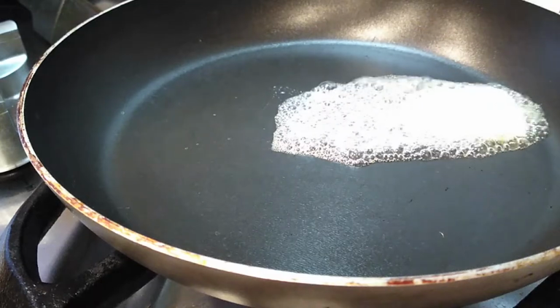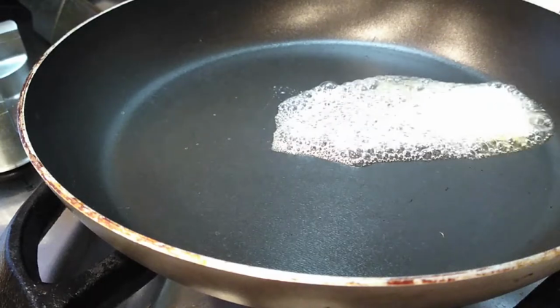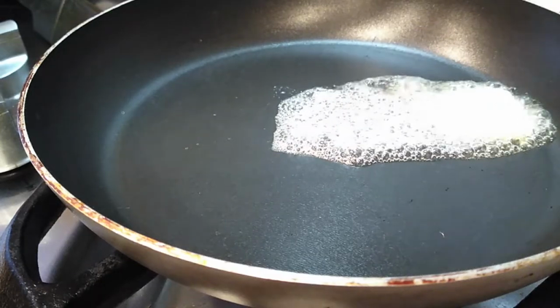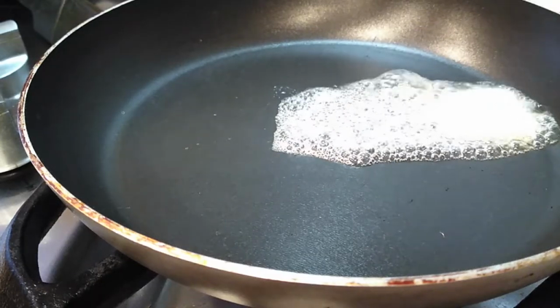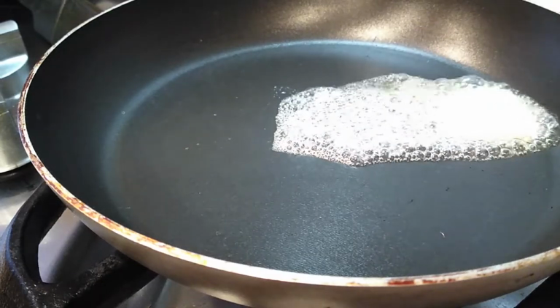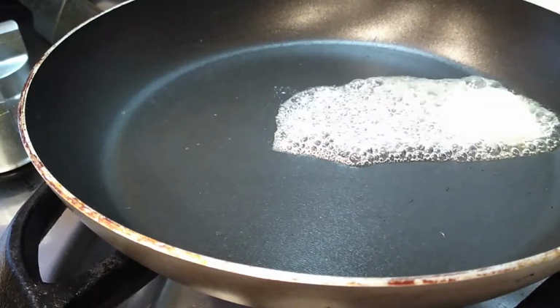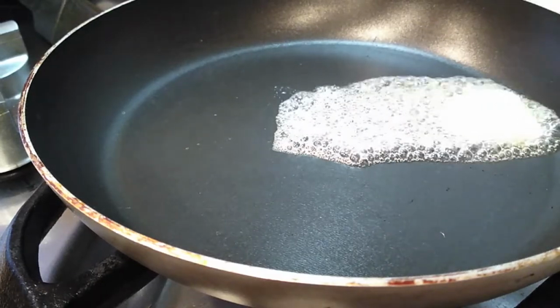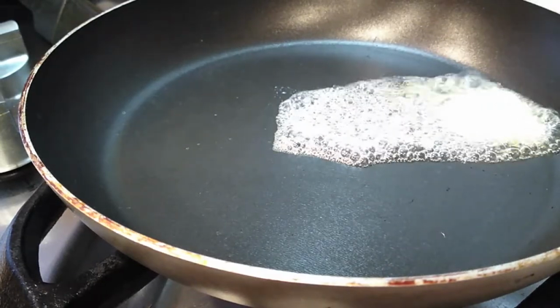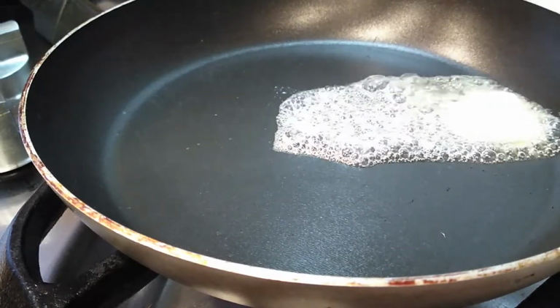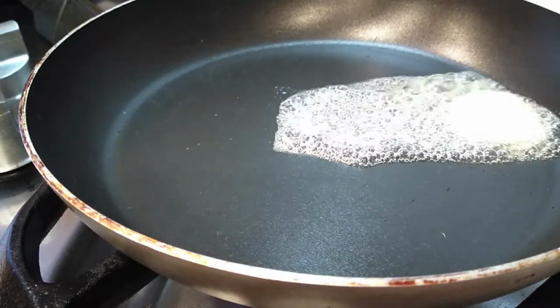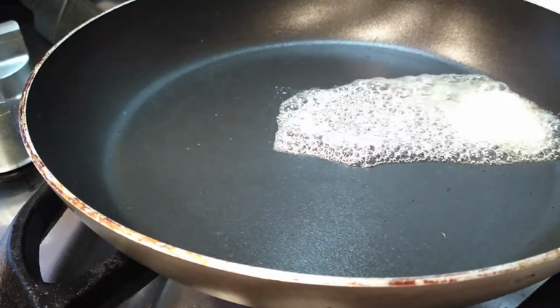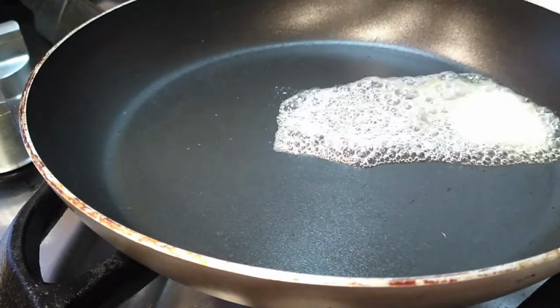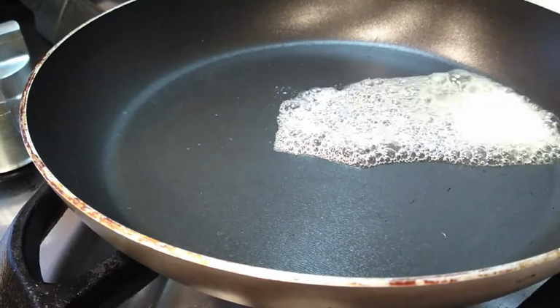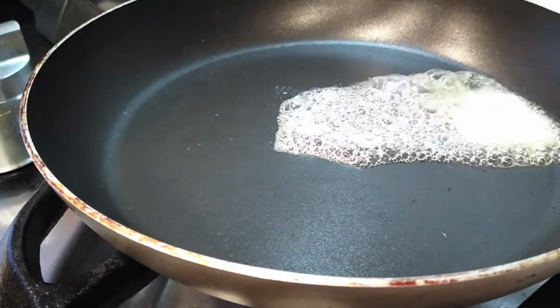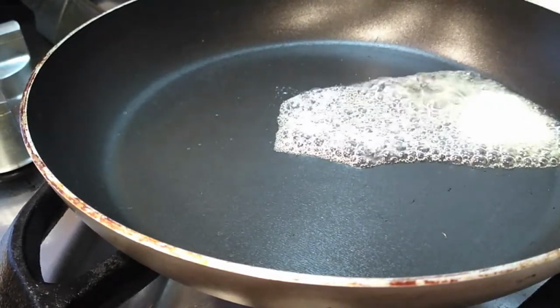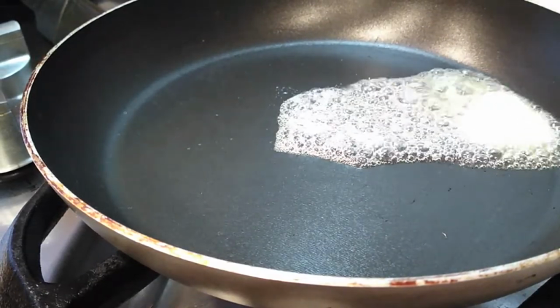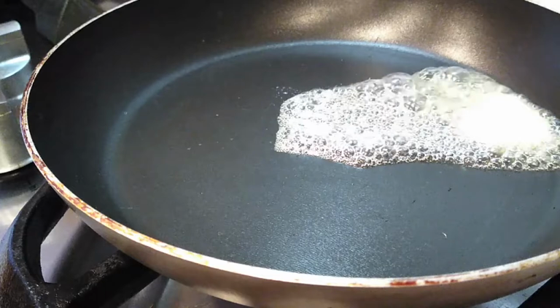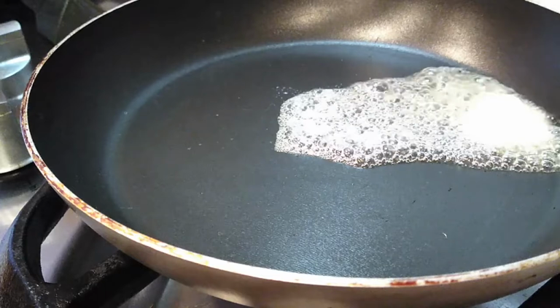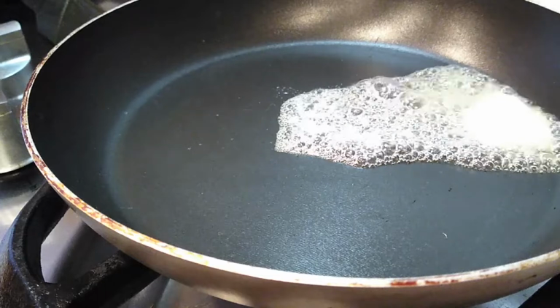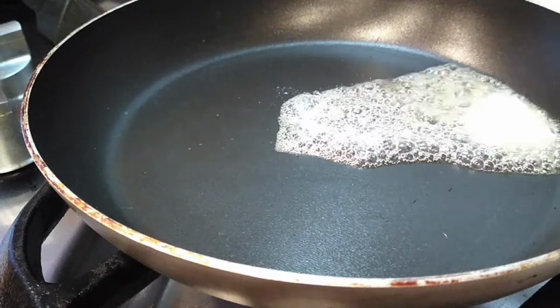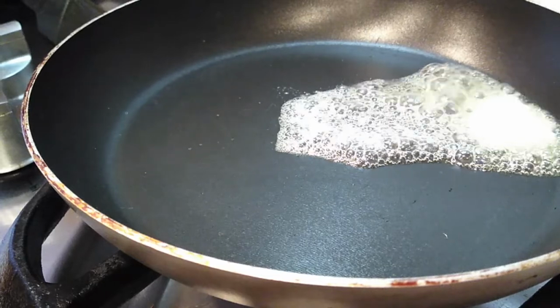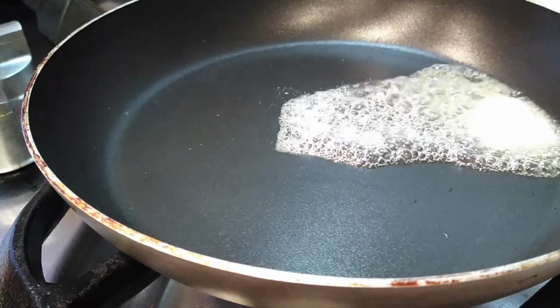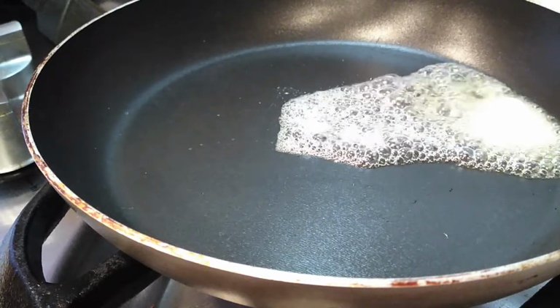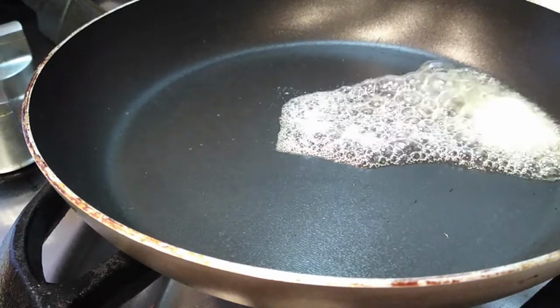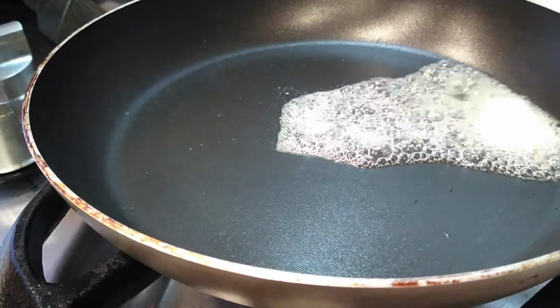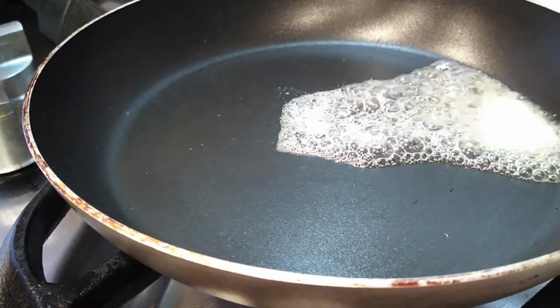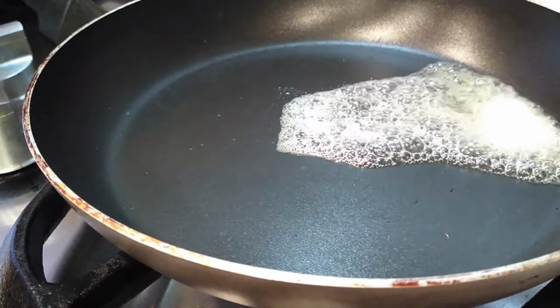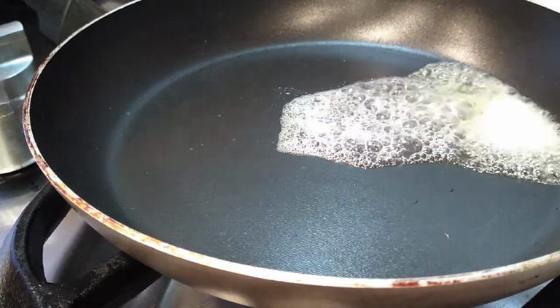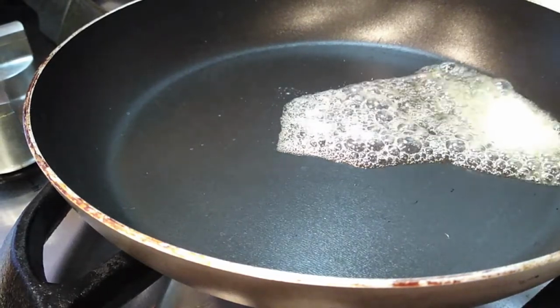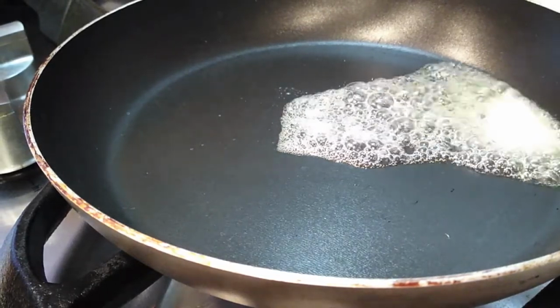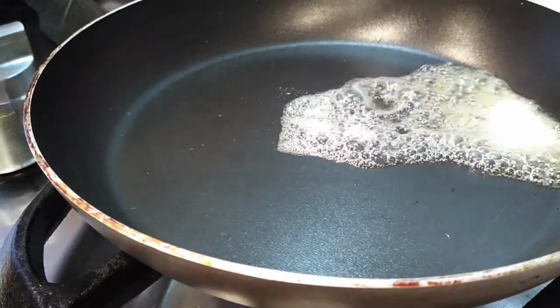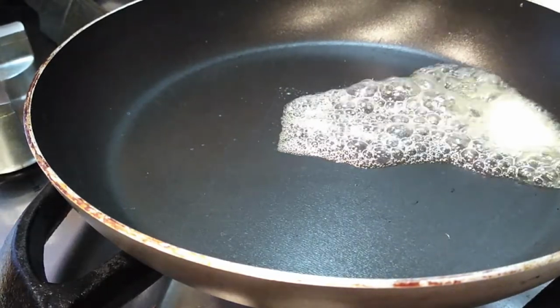Let's start this whole thing off. I am adding some butter right into the pan while I gather up all of my ingredients, and I'm gonna let this completely melt before I start adding everything together.